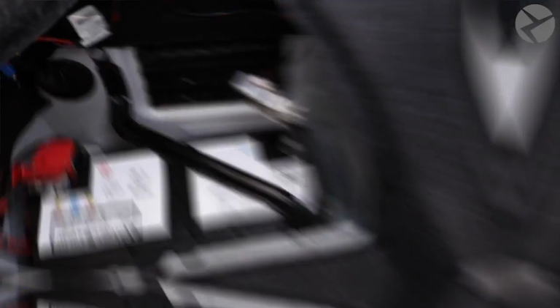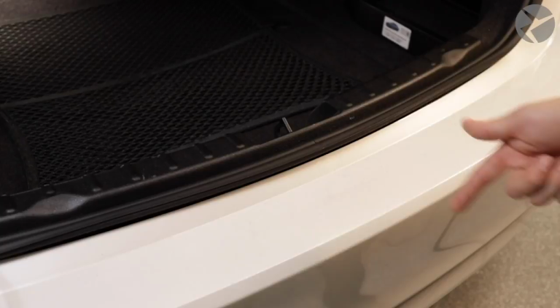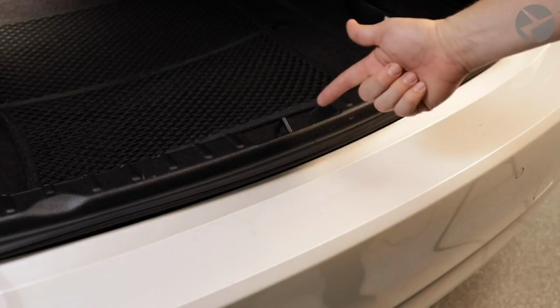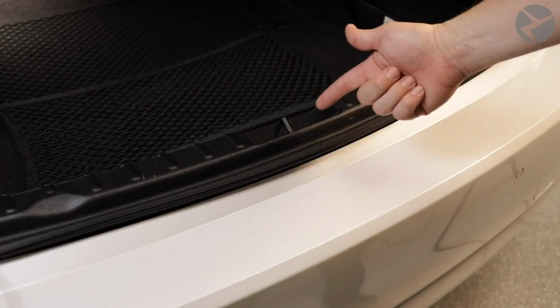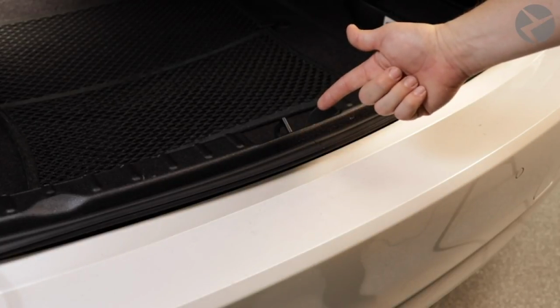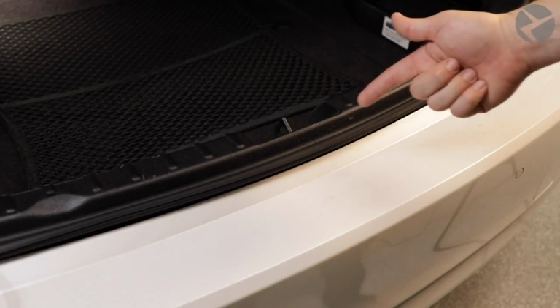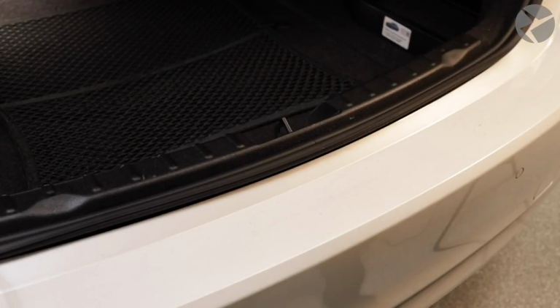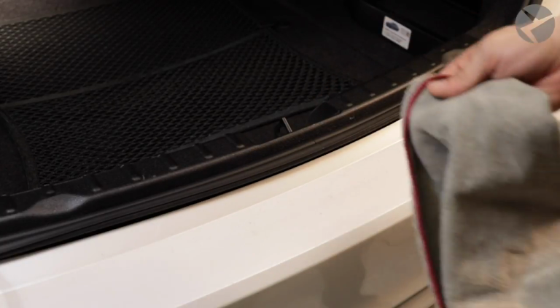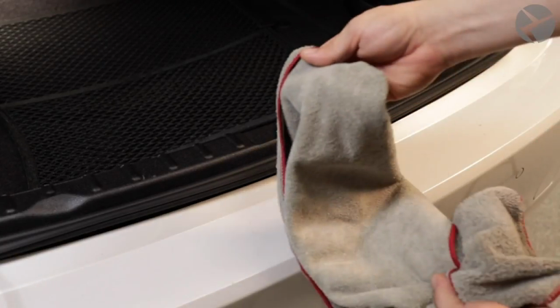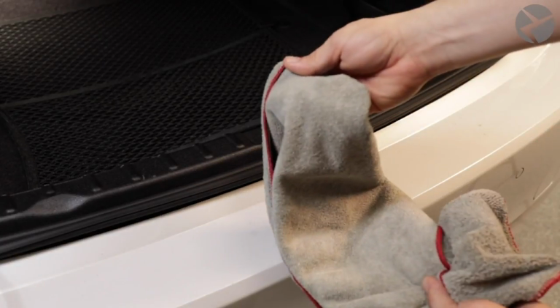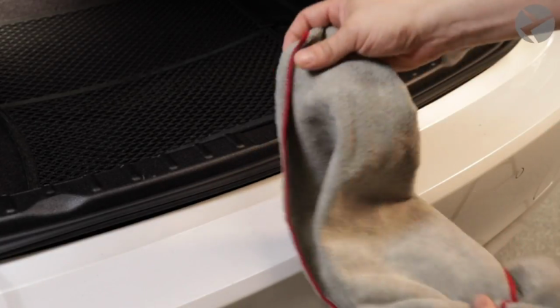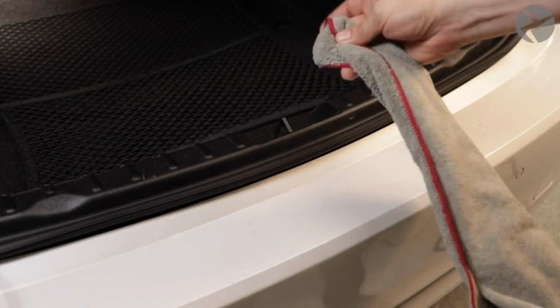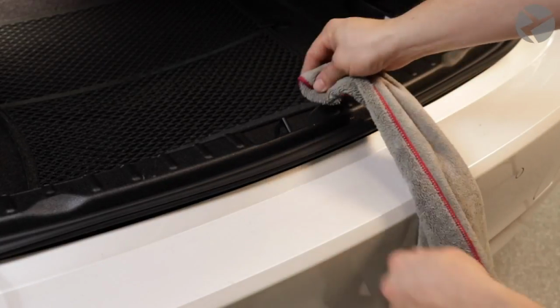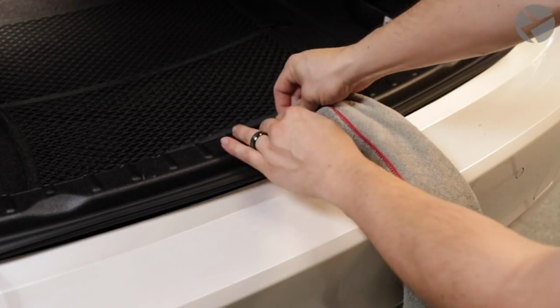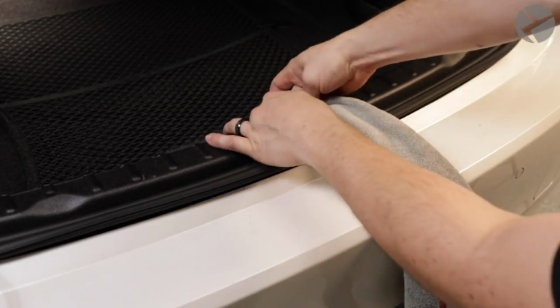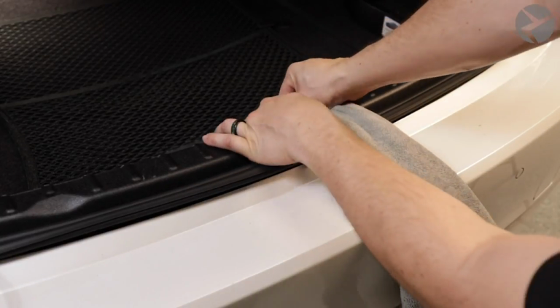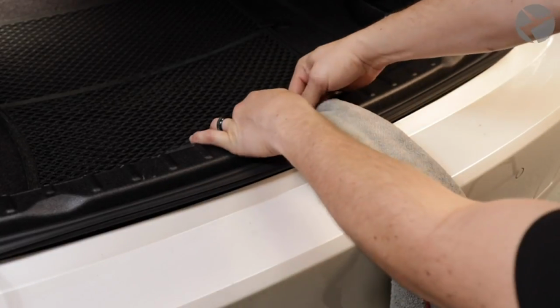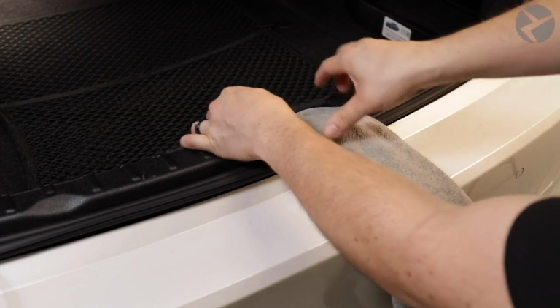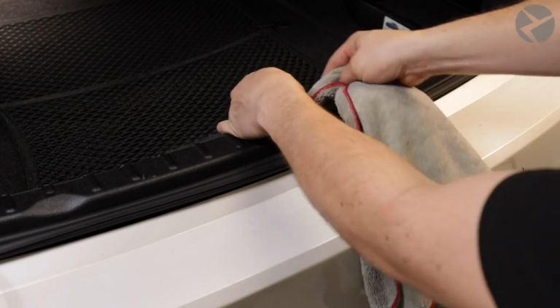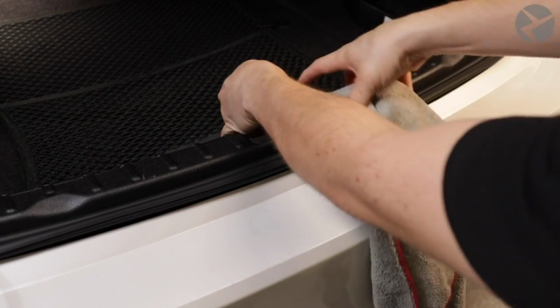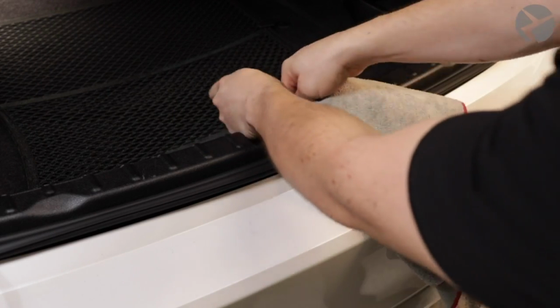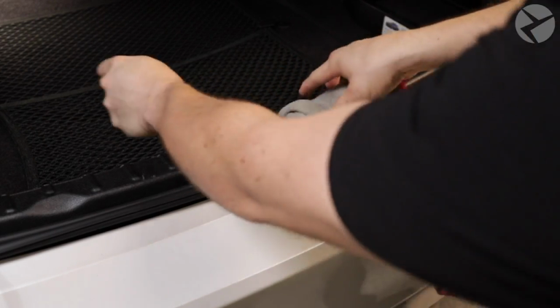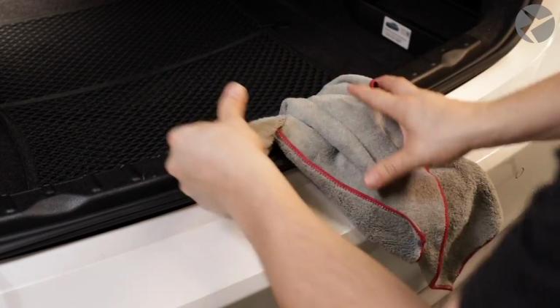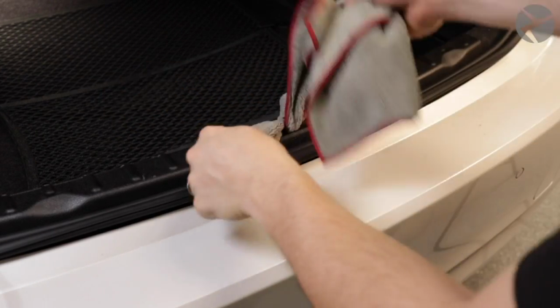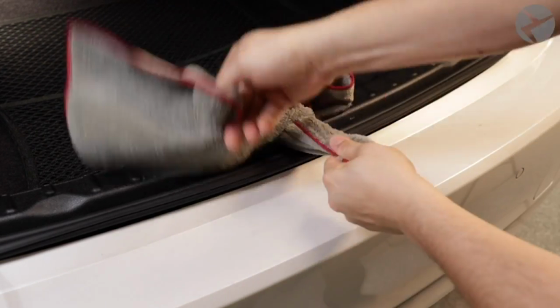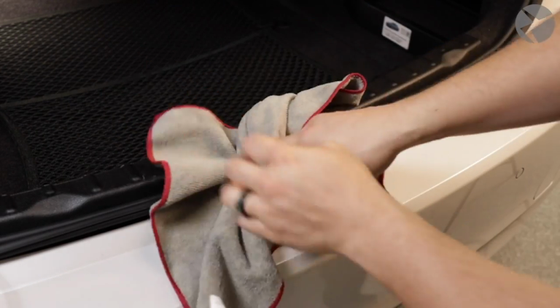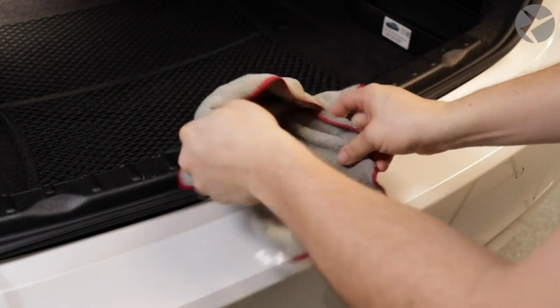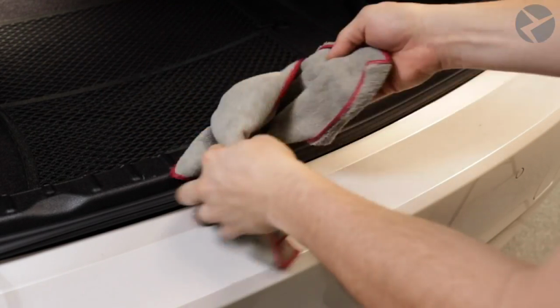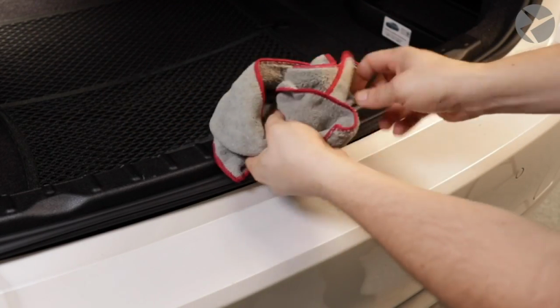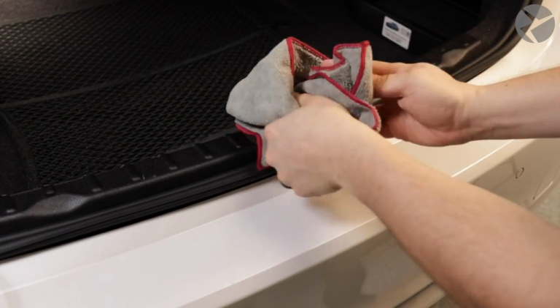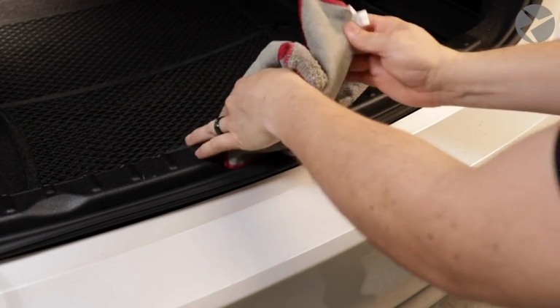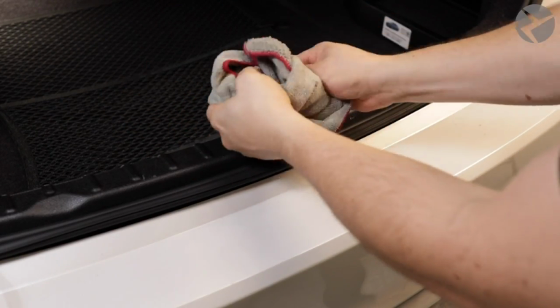With power disconnected from your vehicle, you're going to want to tie a rag onto your trunk latch — that is unless you want to climb through your back seat to reconnect that battery terminal to open up the trunk again.